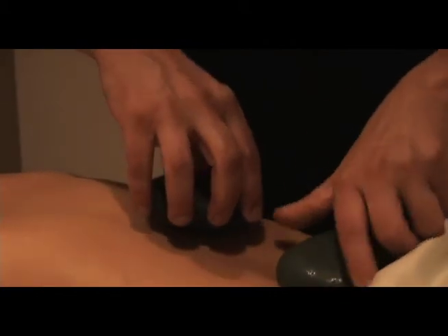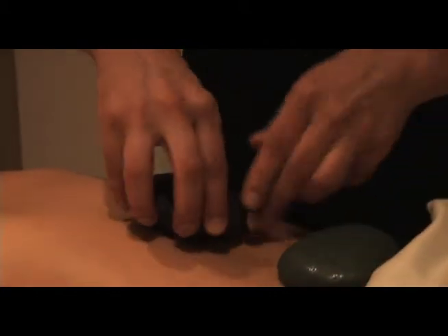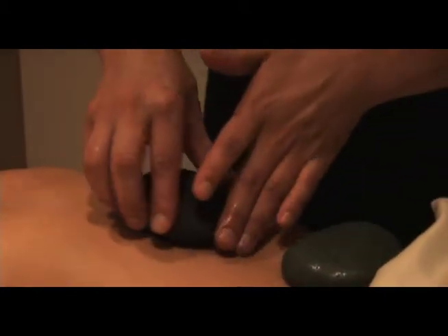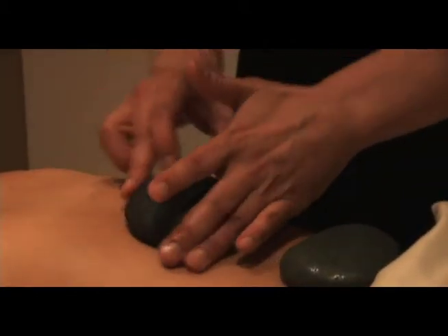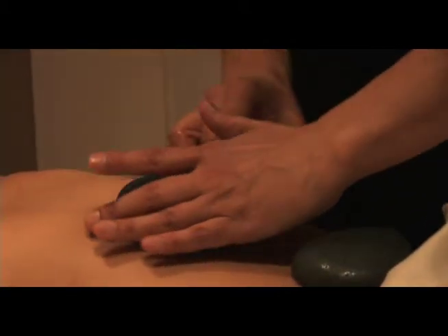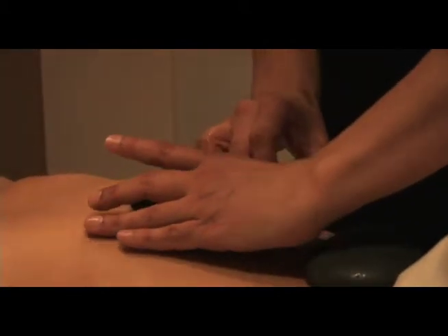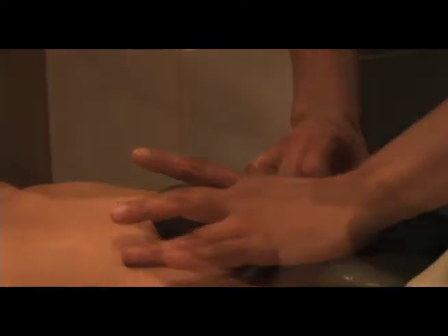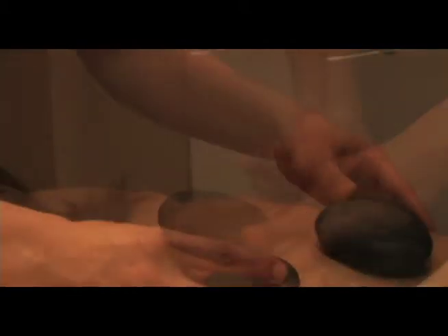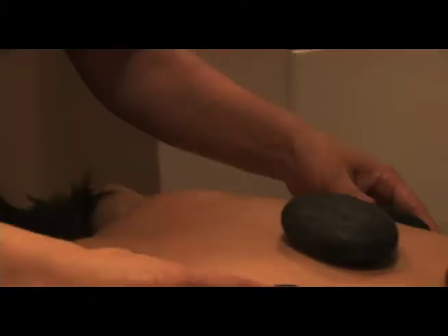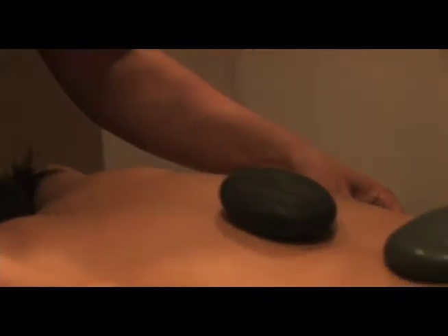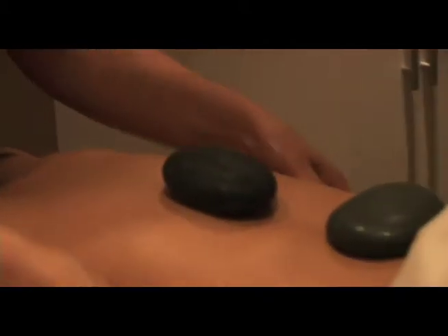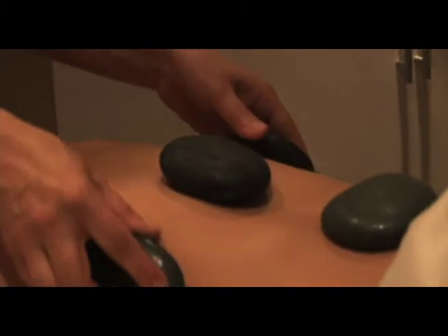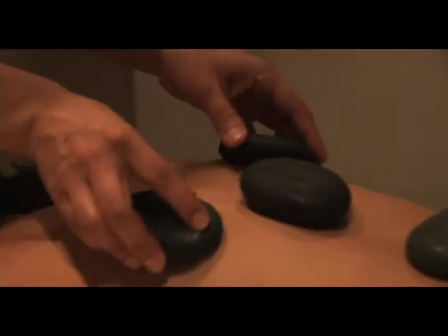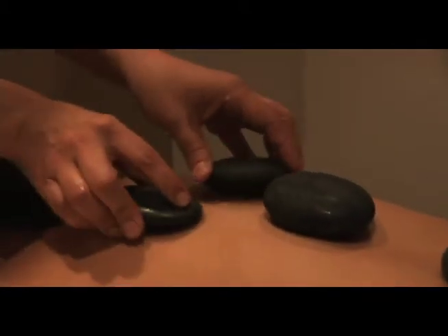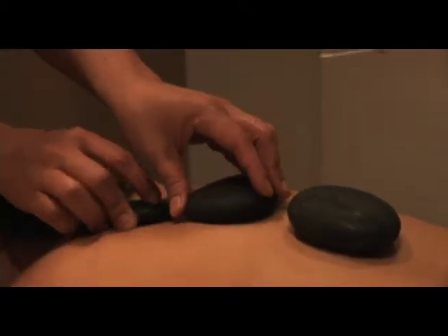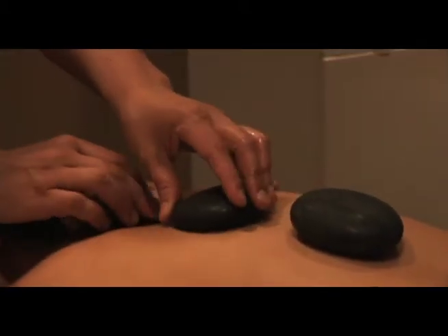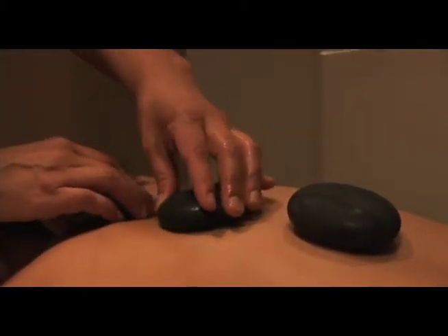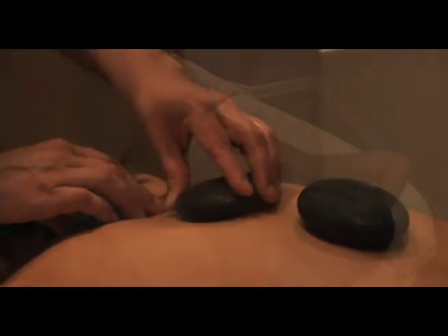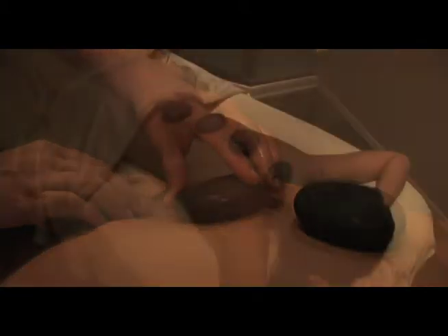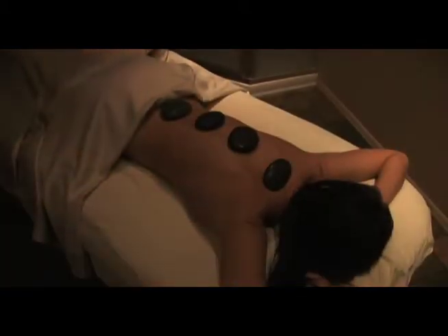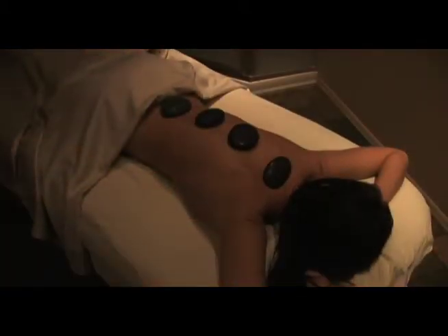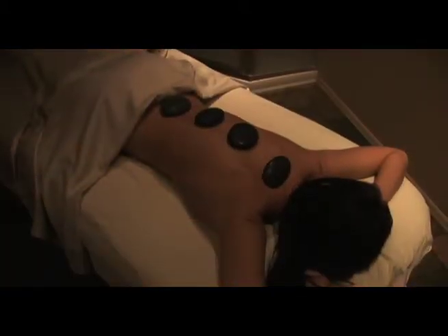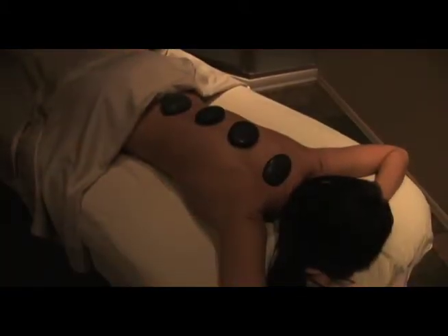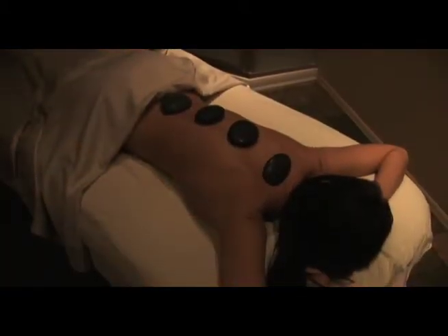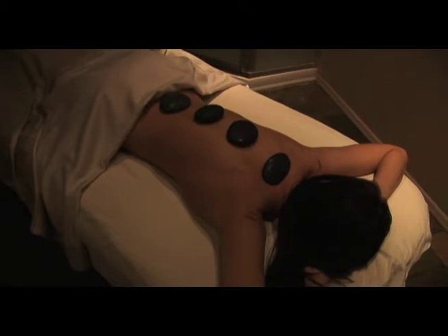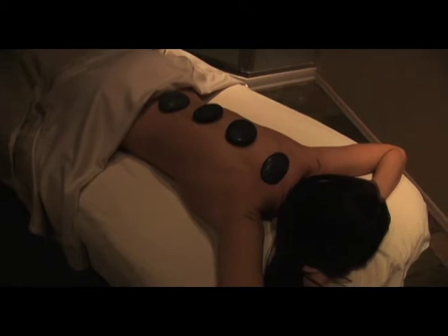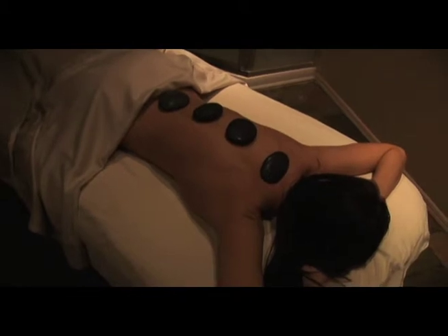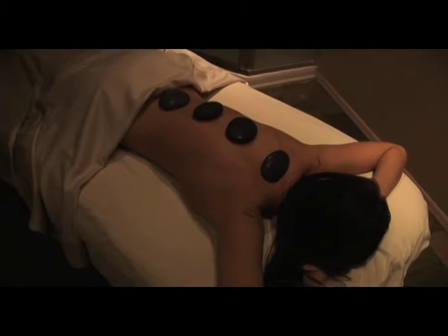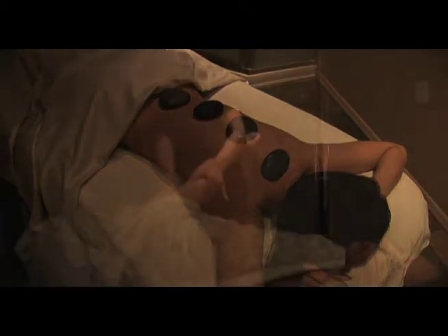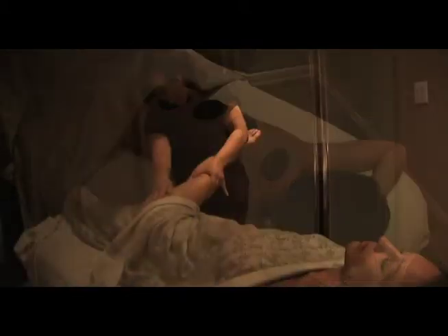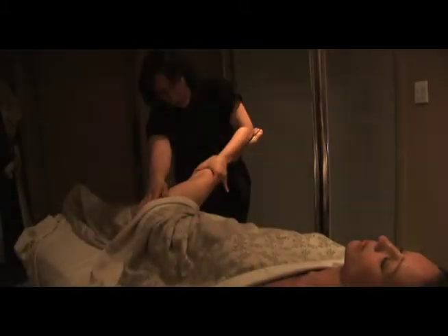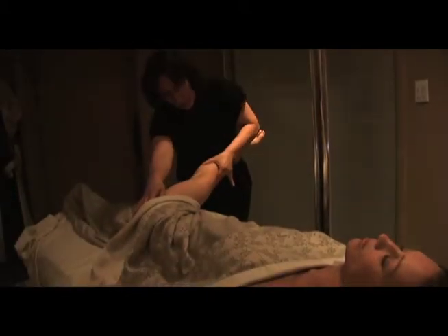Body shaping programs include anti-cellulite wrap, endermology, liposage, and Saint-Tropez spray tan body contouring.